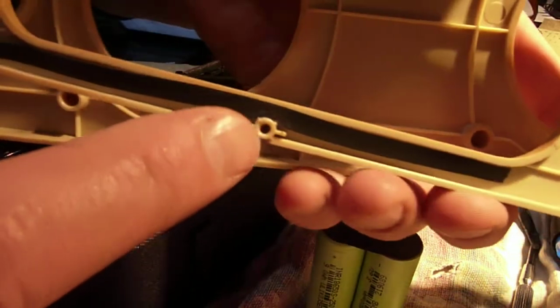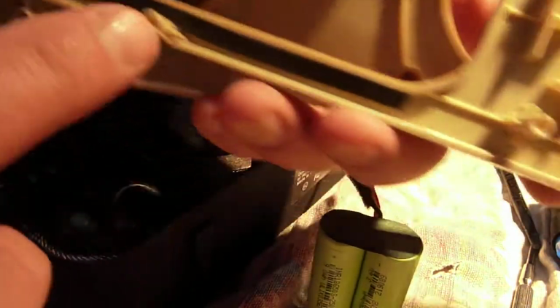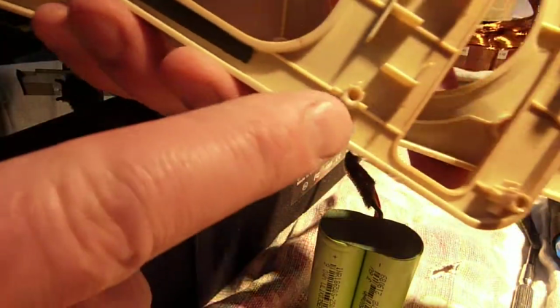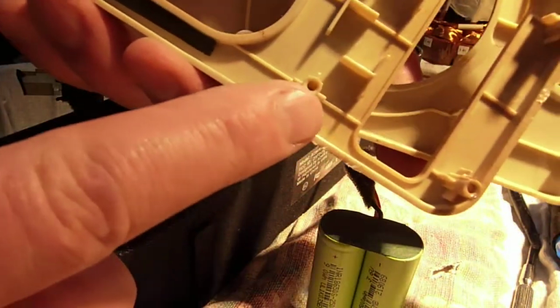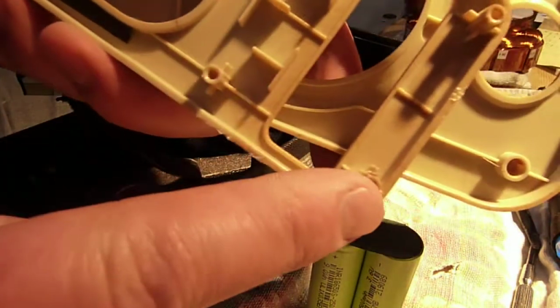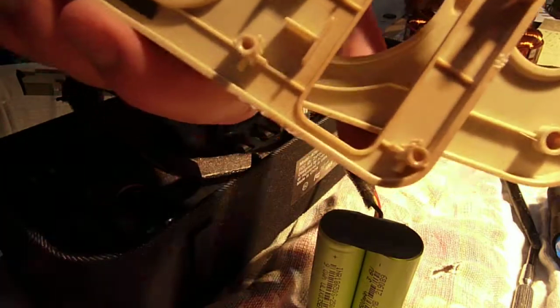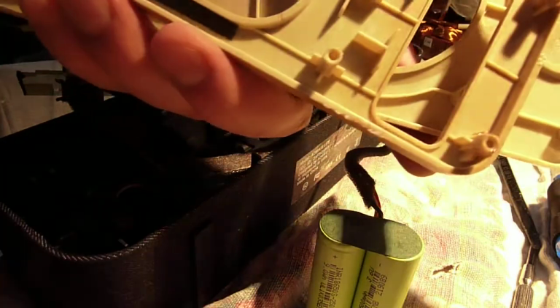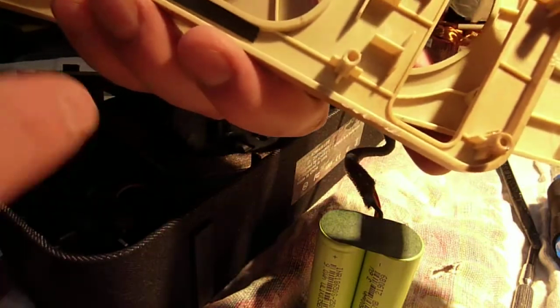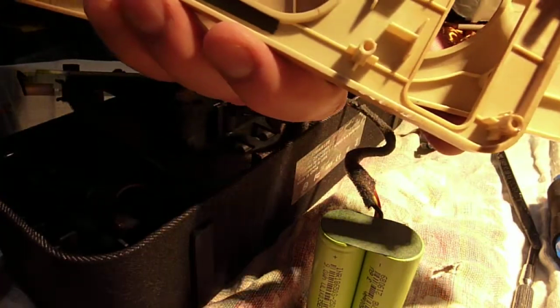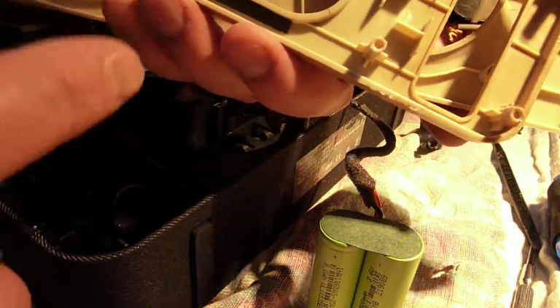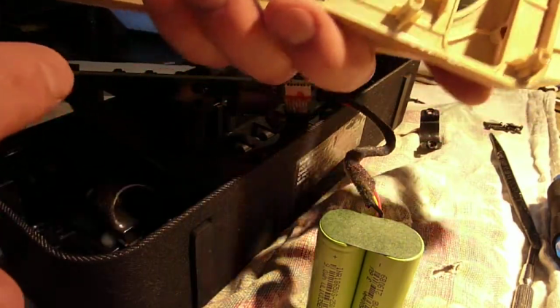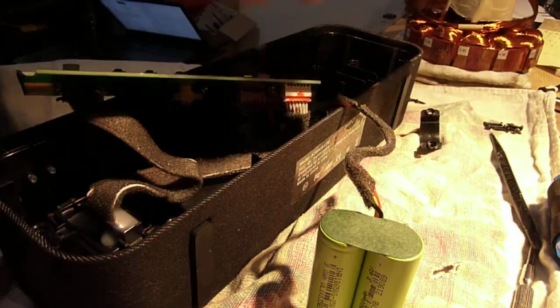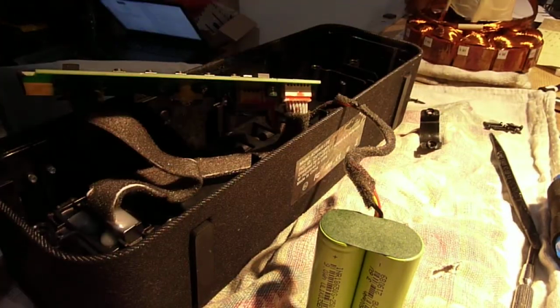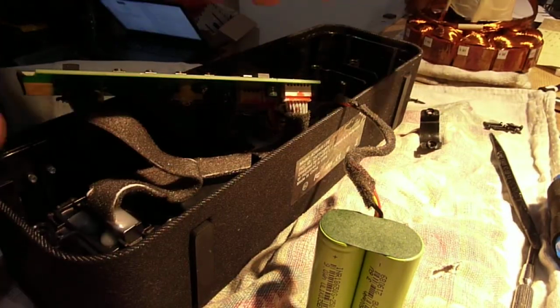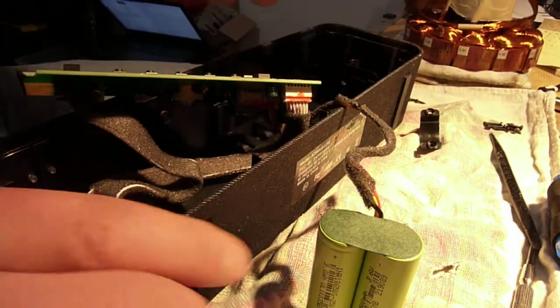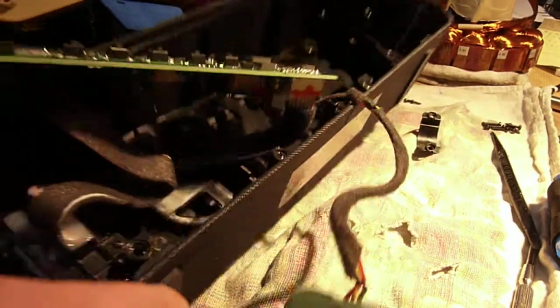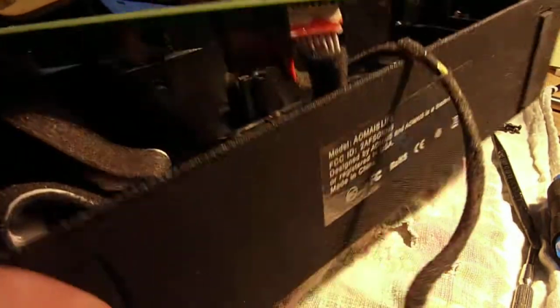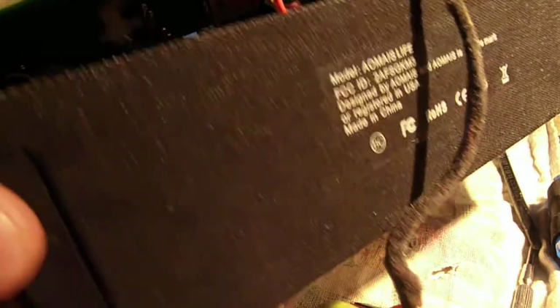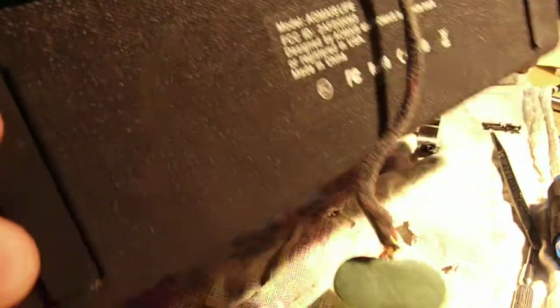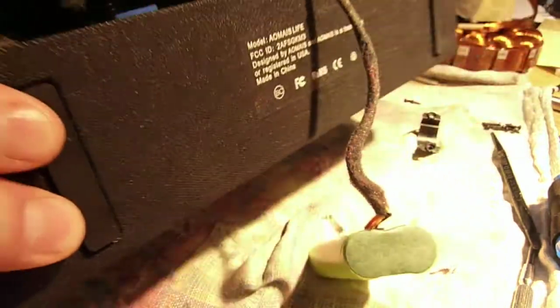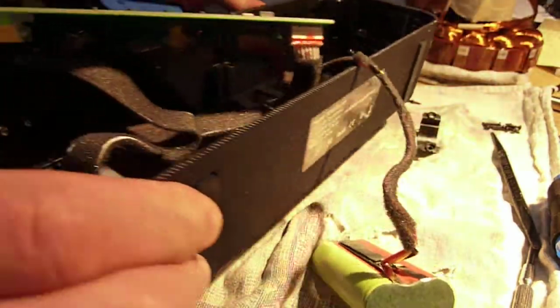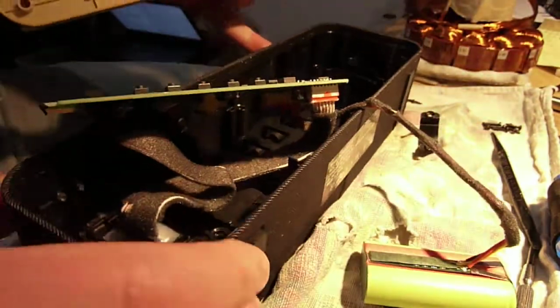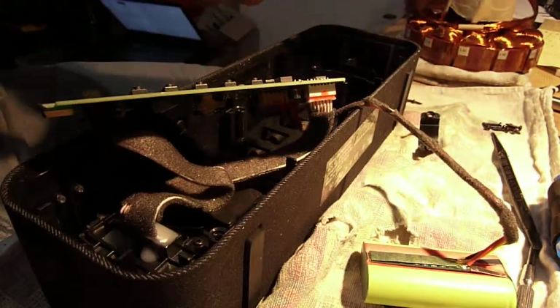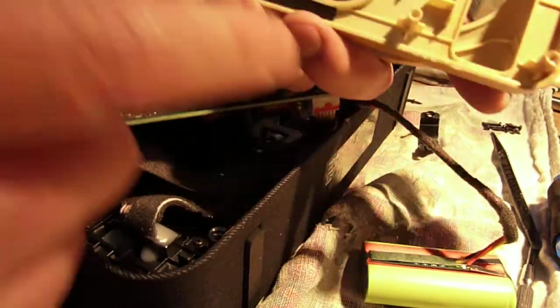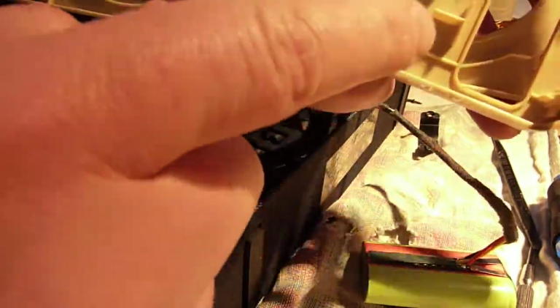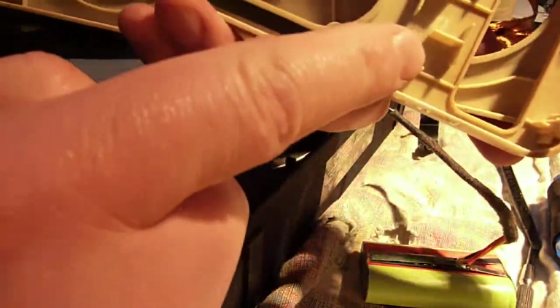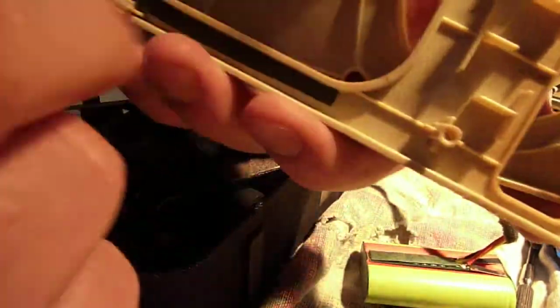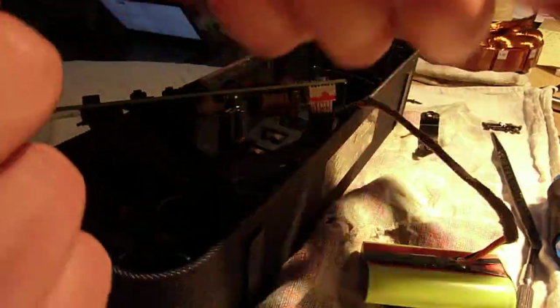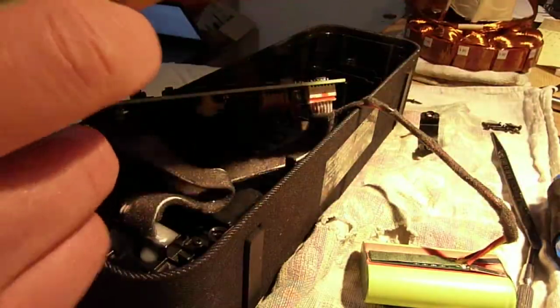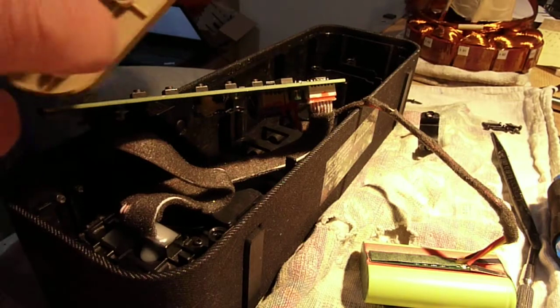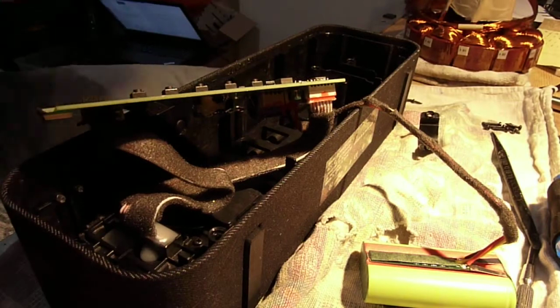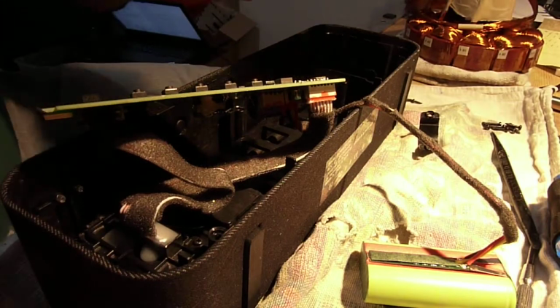The back has got these posts that push down into holes on the back side. All this piece is just plastic, all one piece. They push into holes in the back side, and that's what secures them.